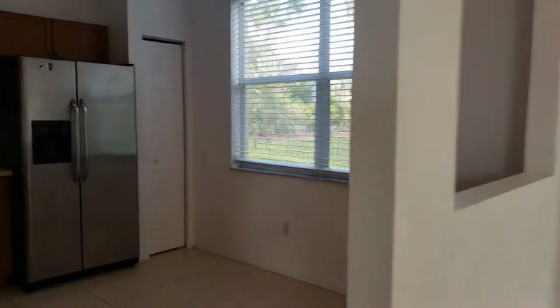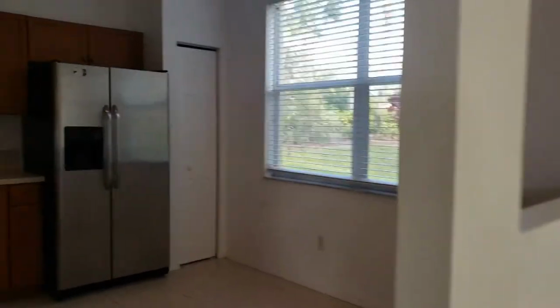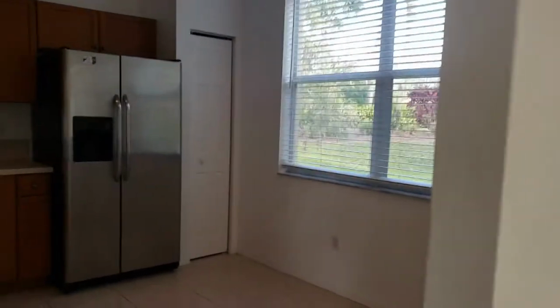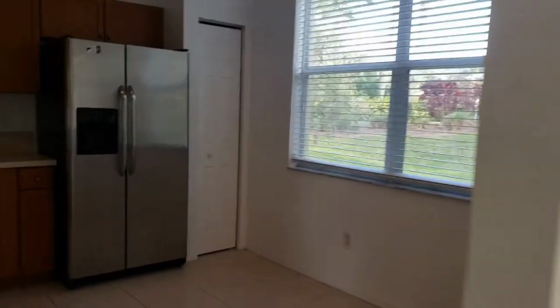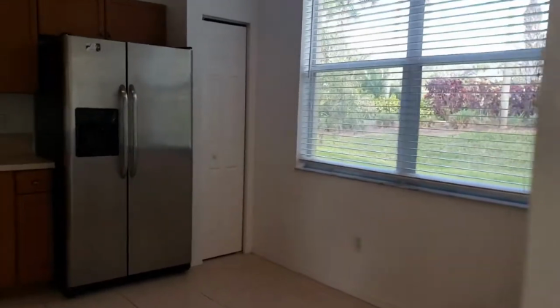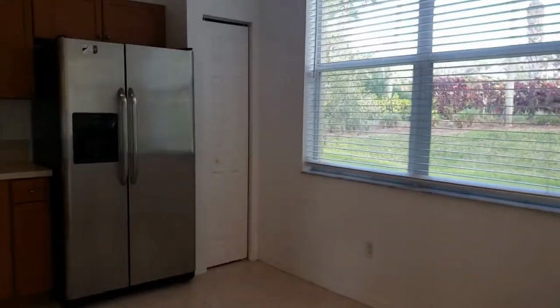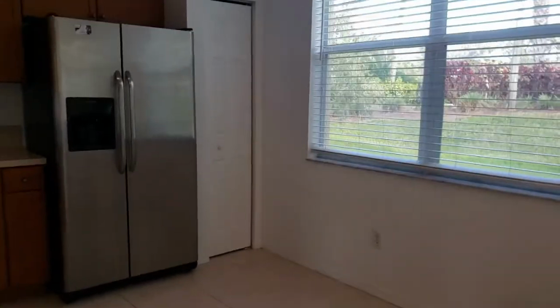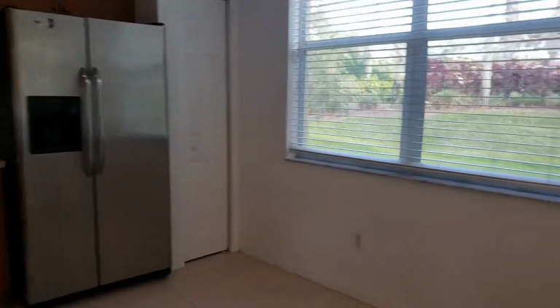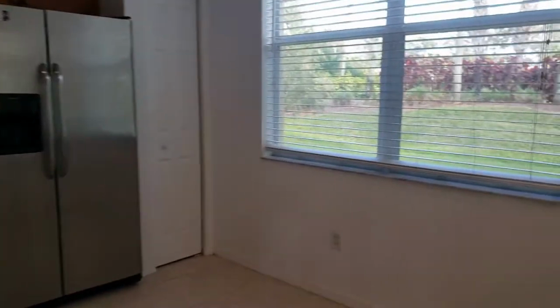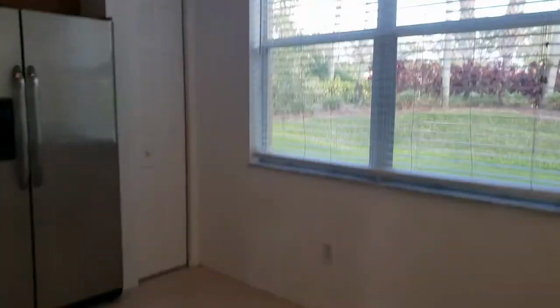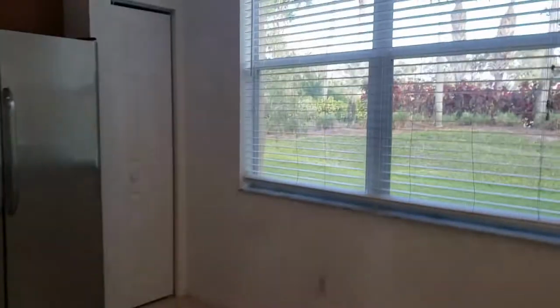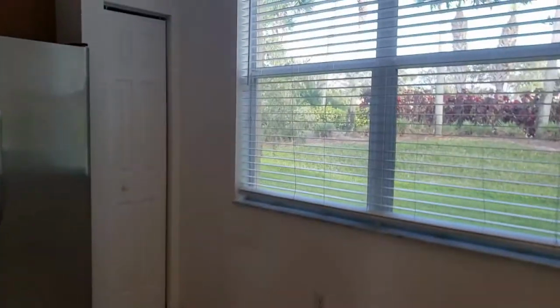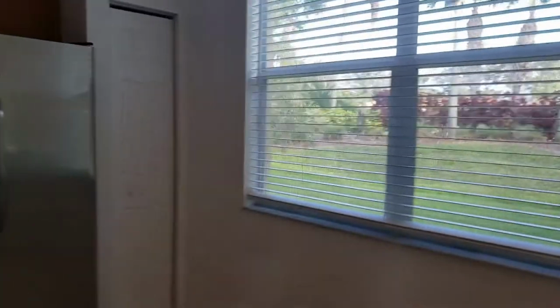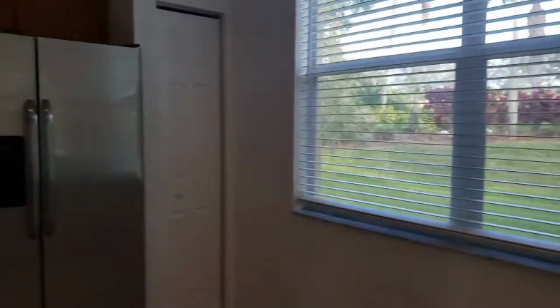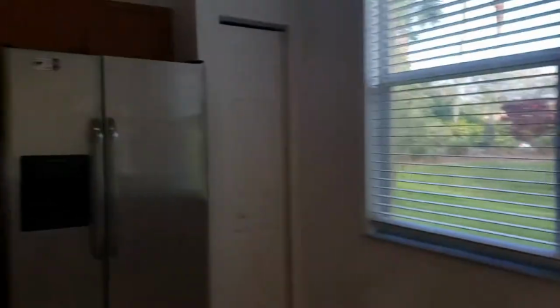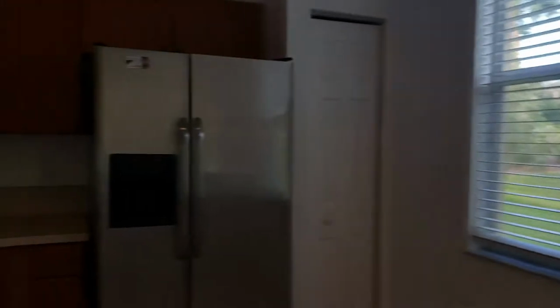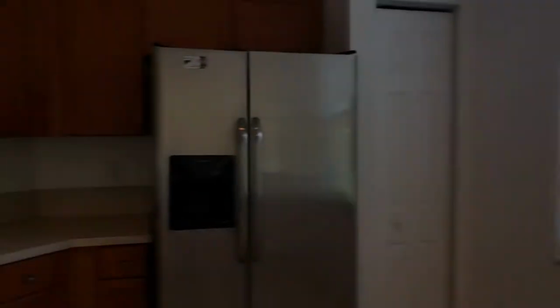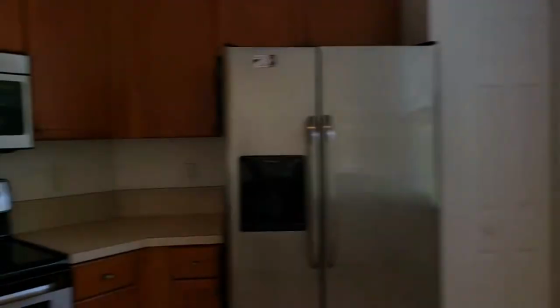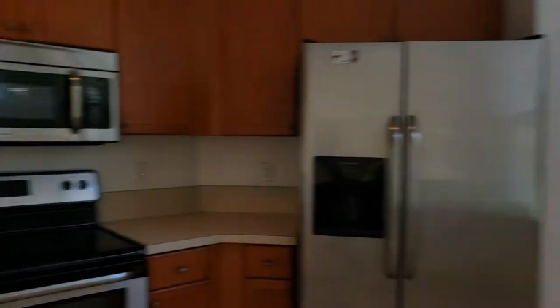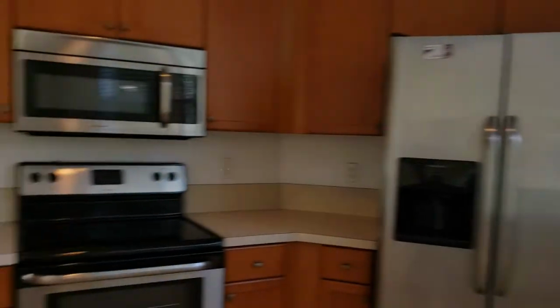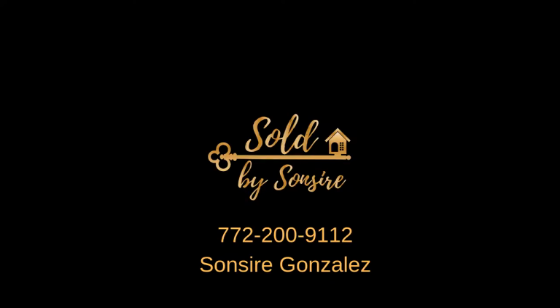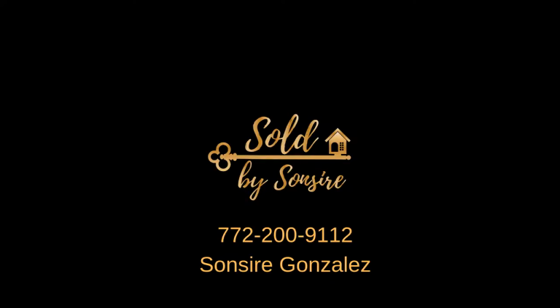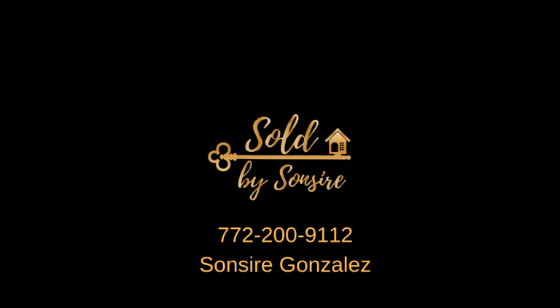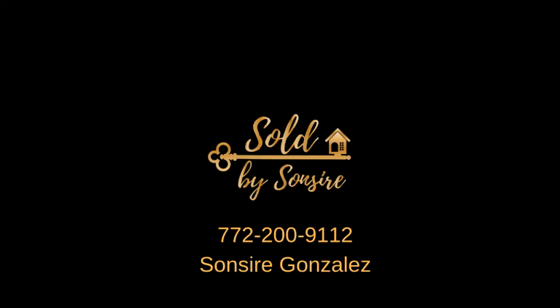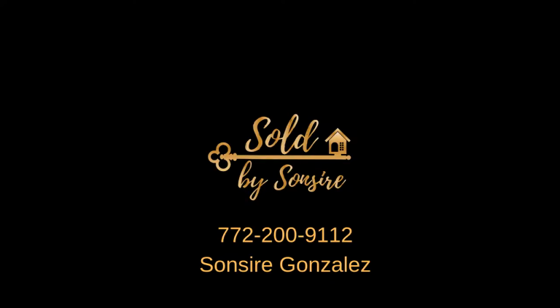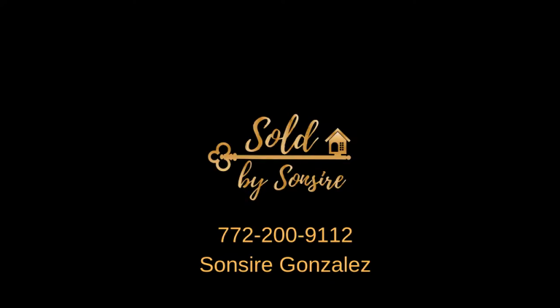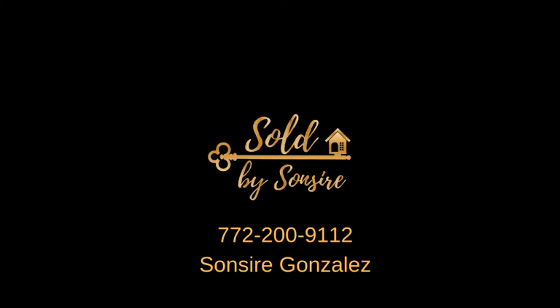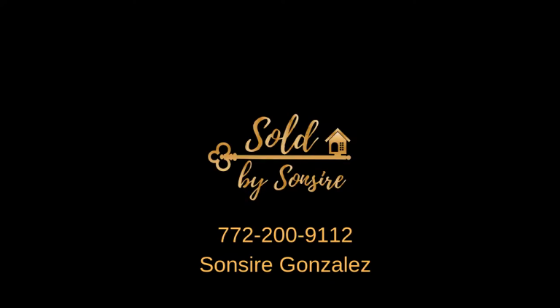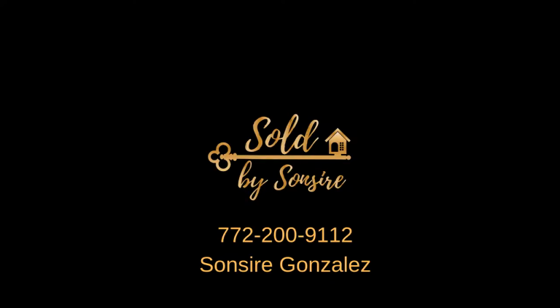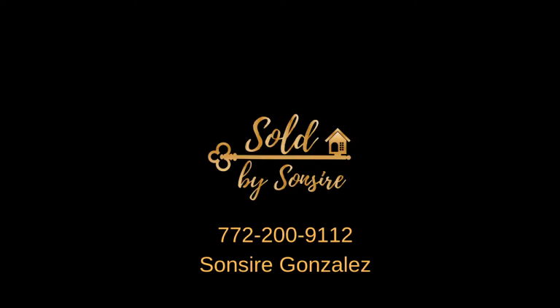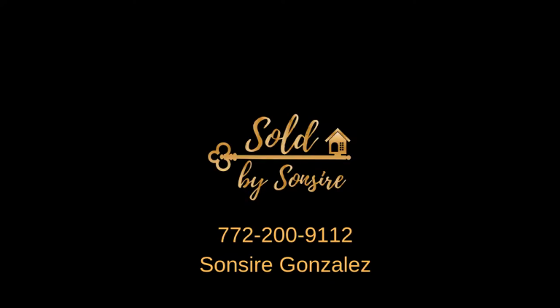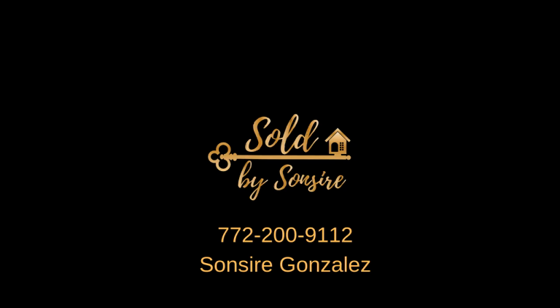Don't forget to hit the subscribe button to see more videos about real estate in Port St. Lucie, Florida. Do you want to see more videos like this showcasing newly listed homes? Comment down below.